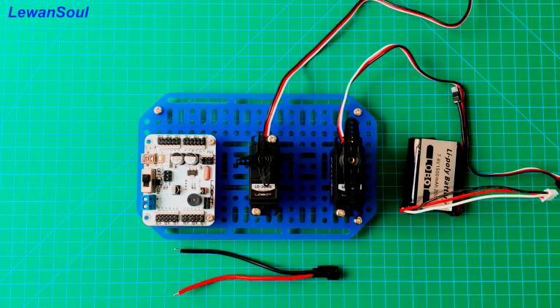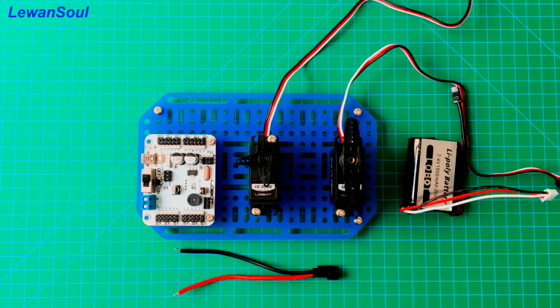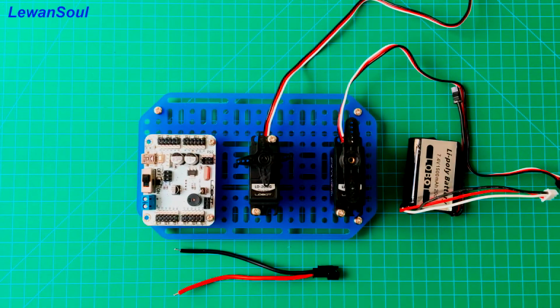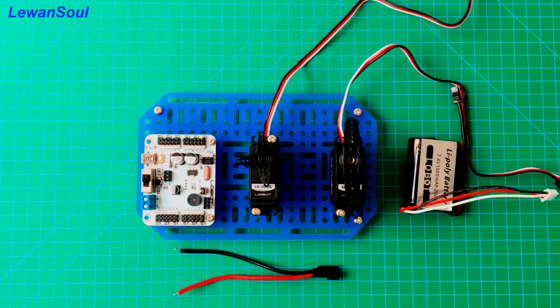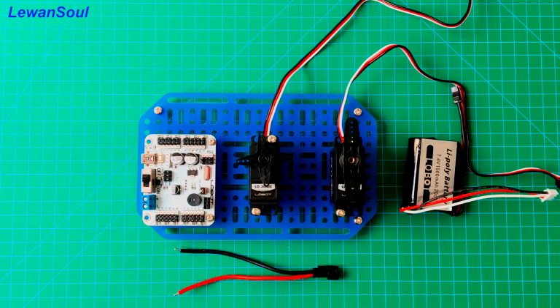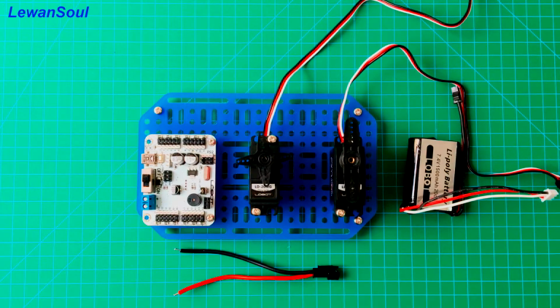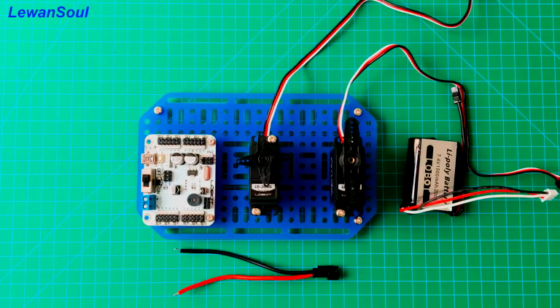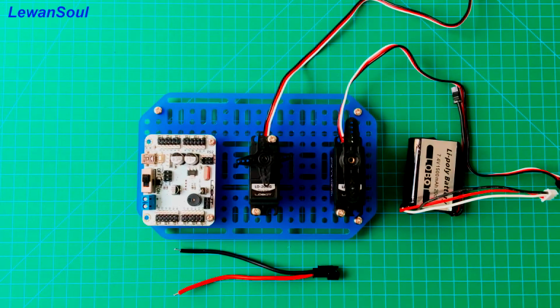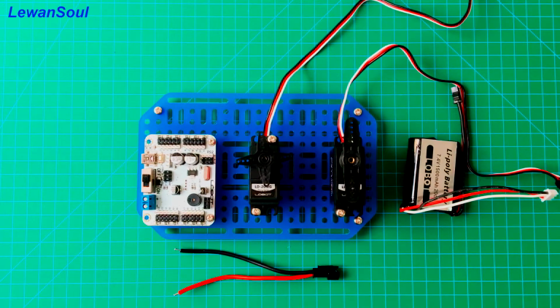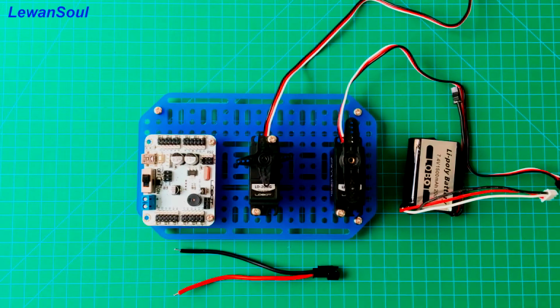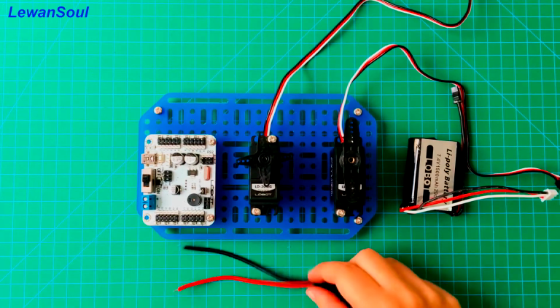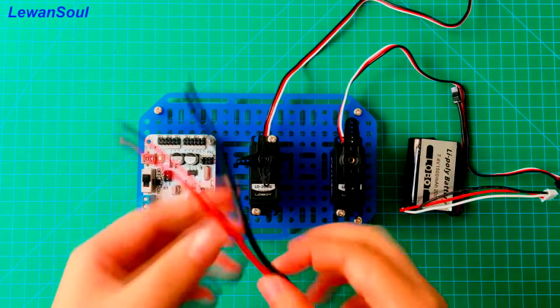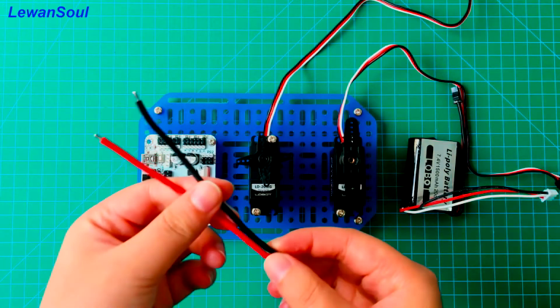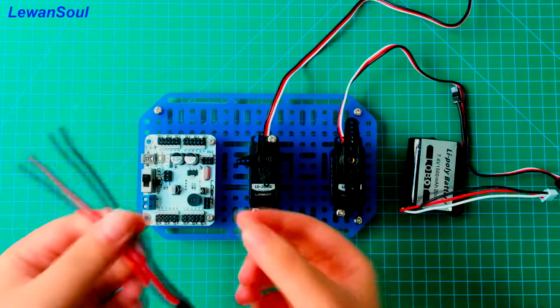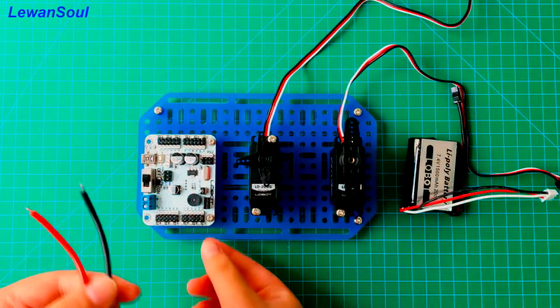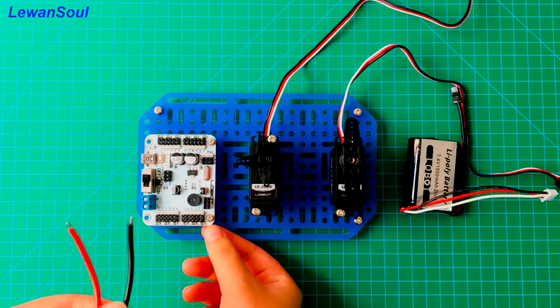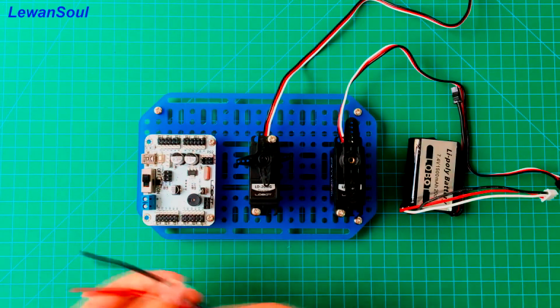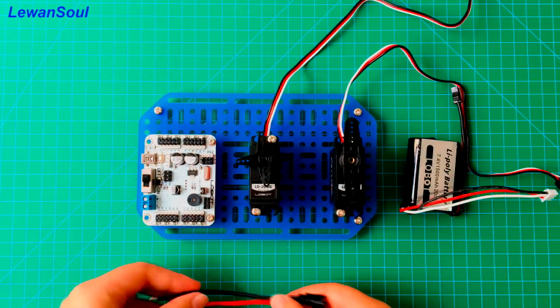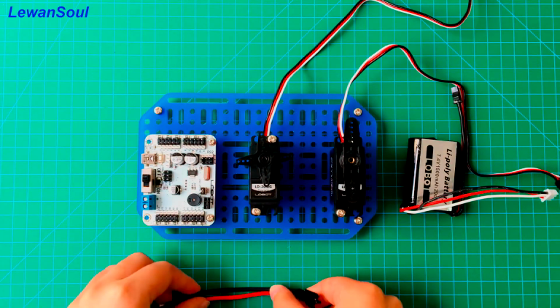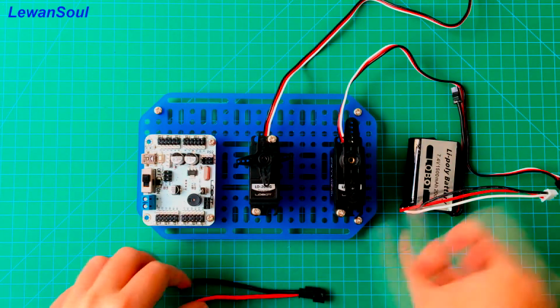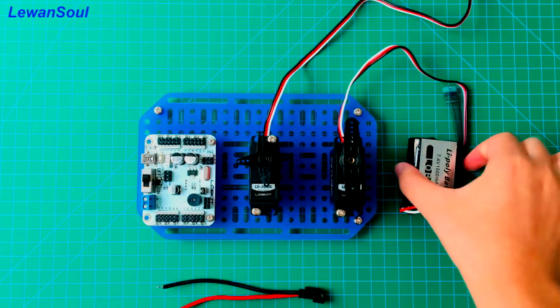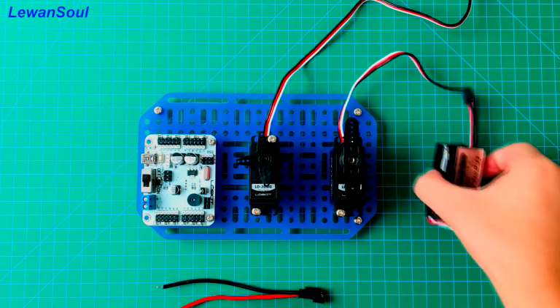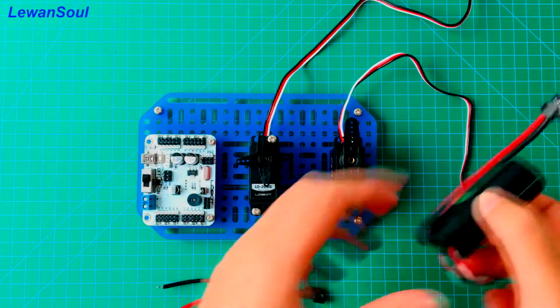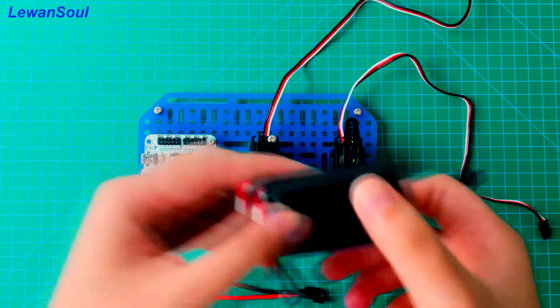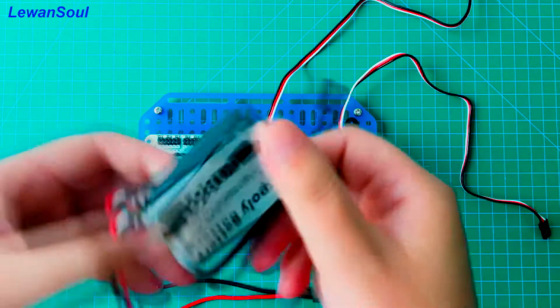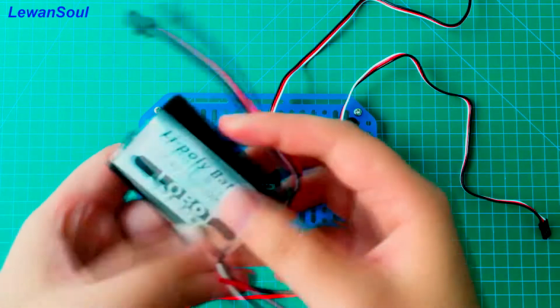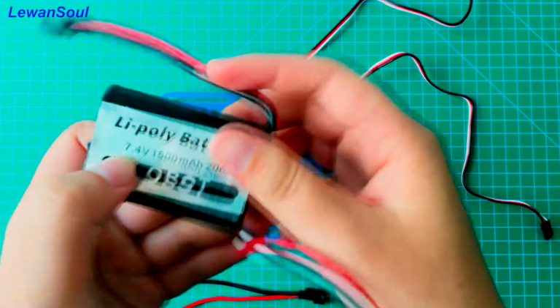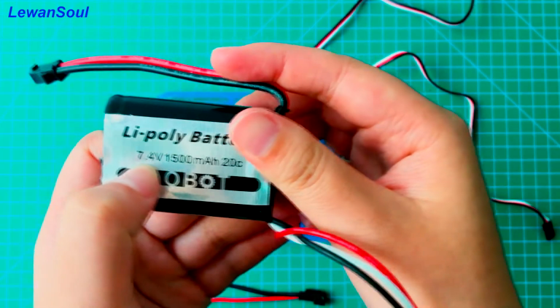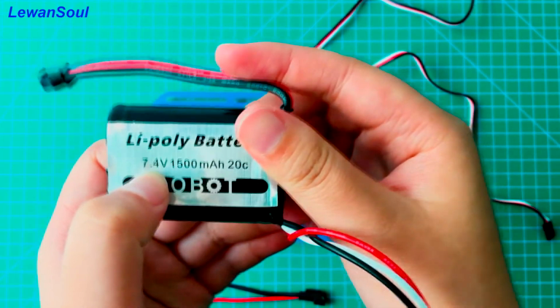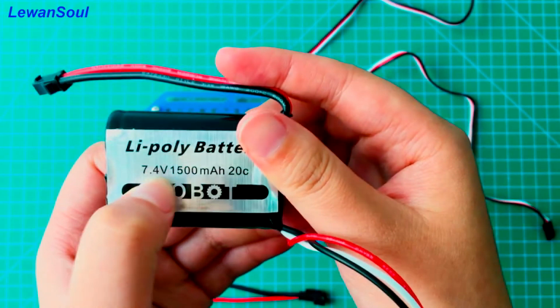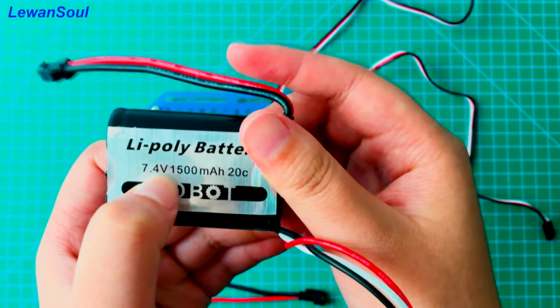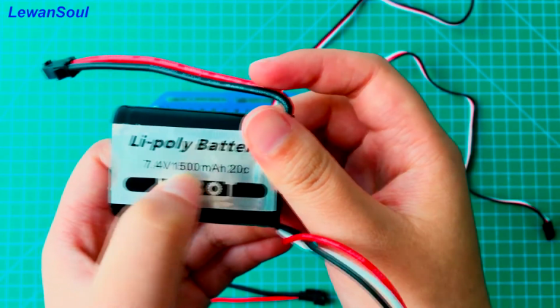Before we get started, I will show you how to connect these wires to the controller board and how to connect our batteries. This is our 7.4-voltage battery.